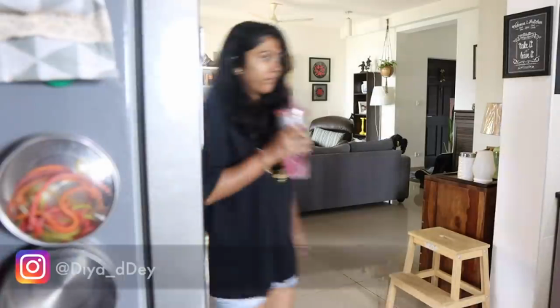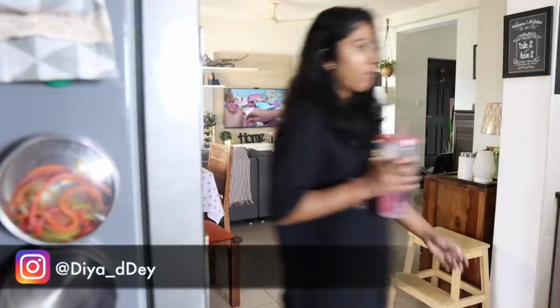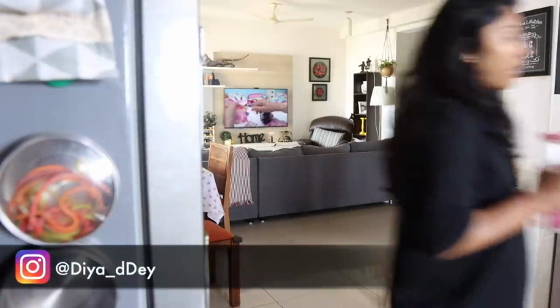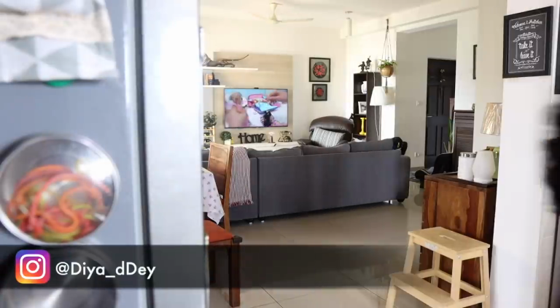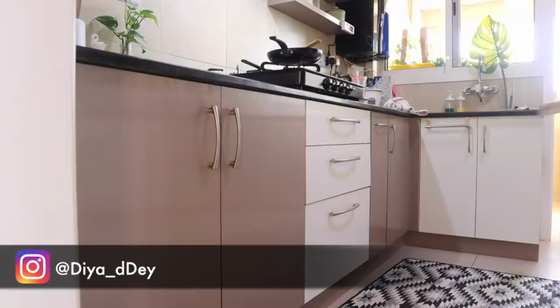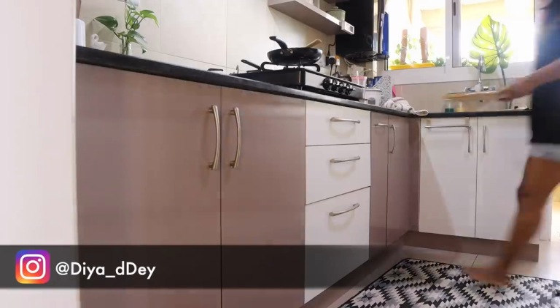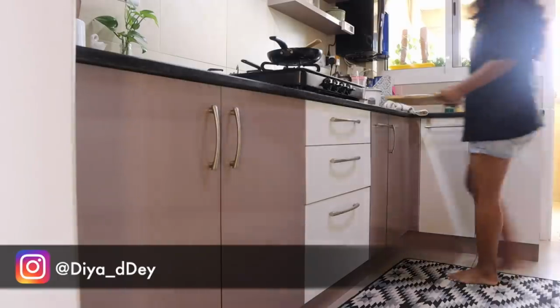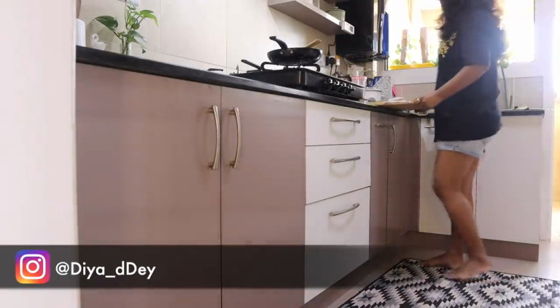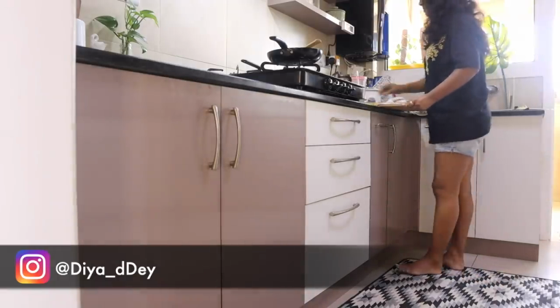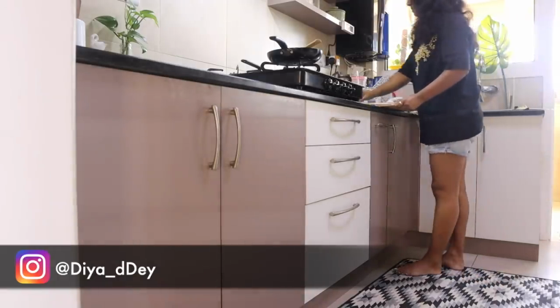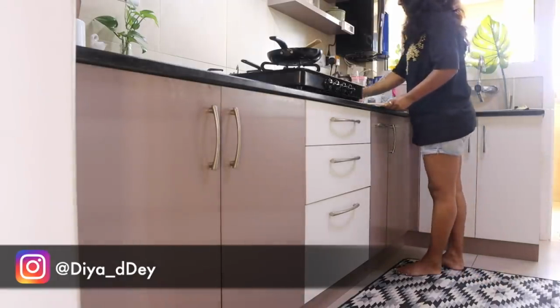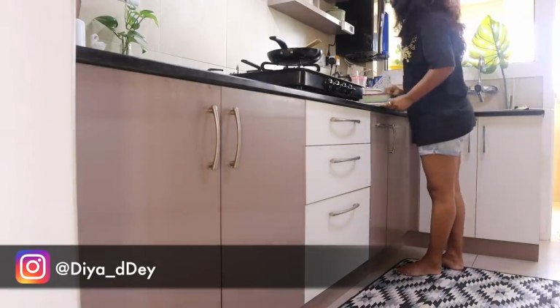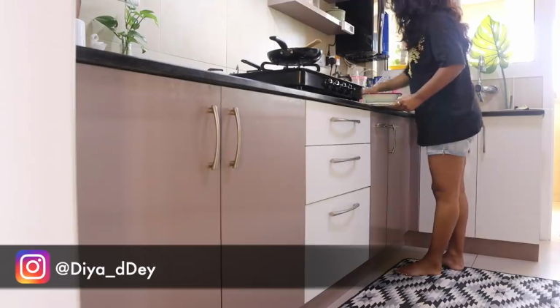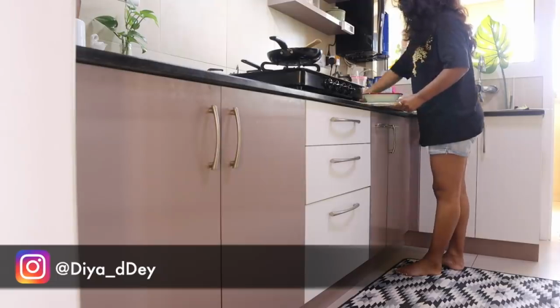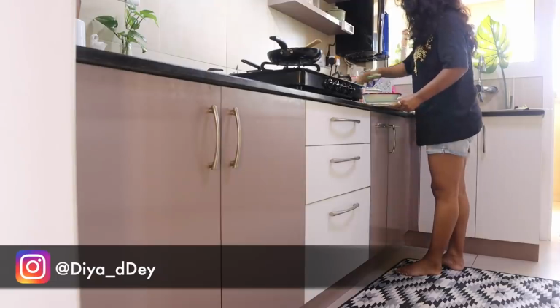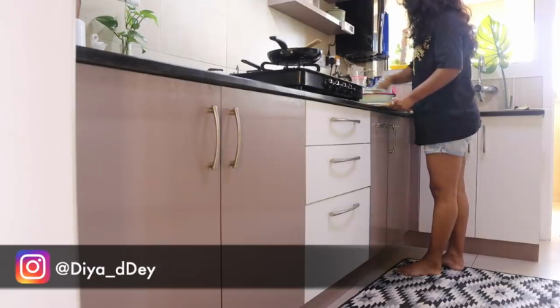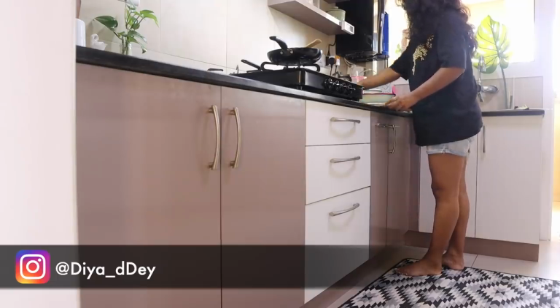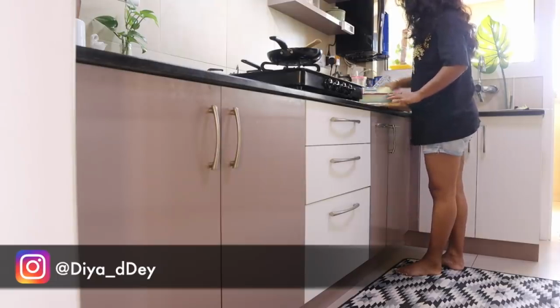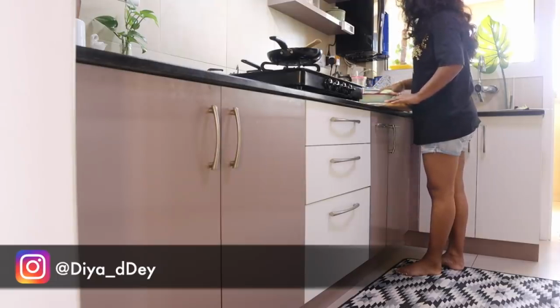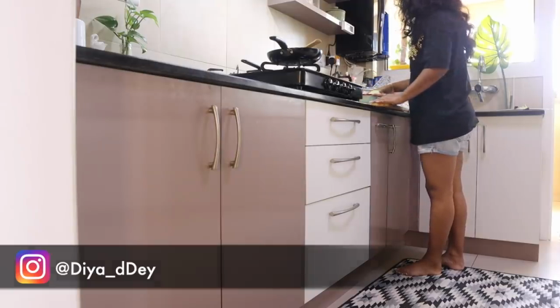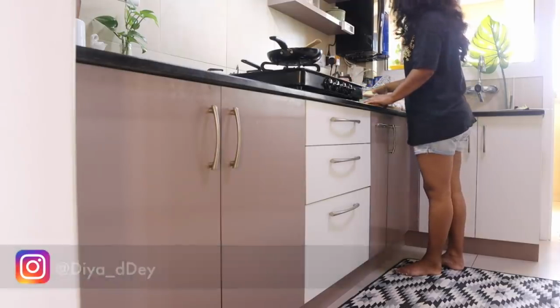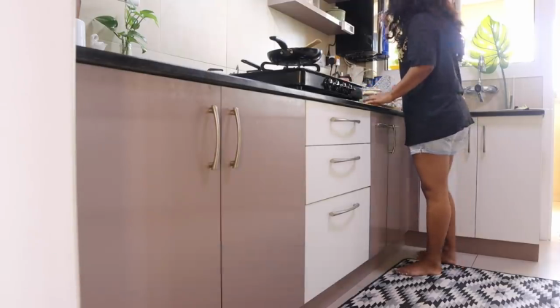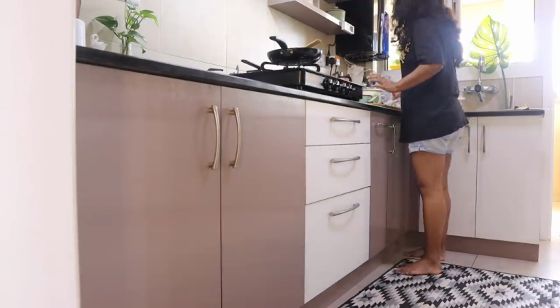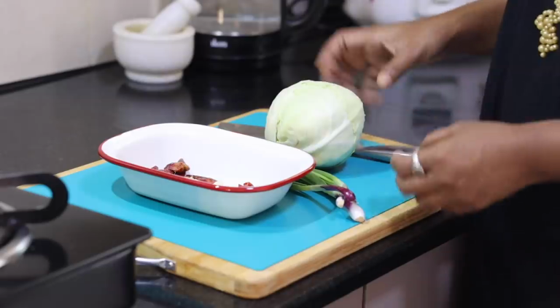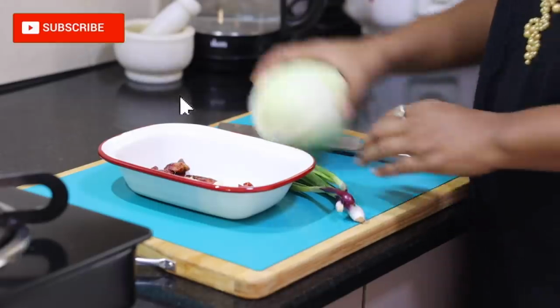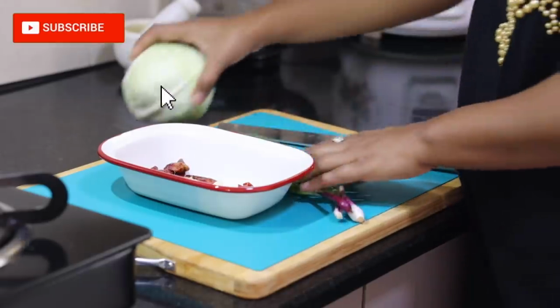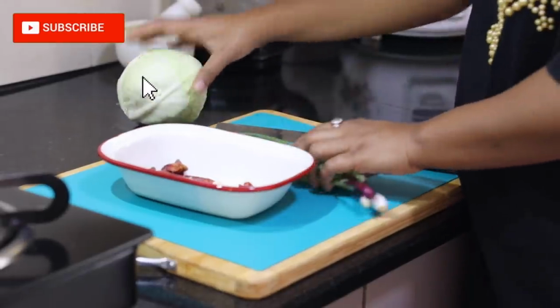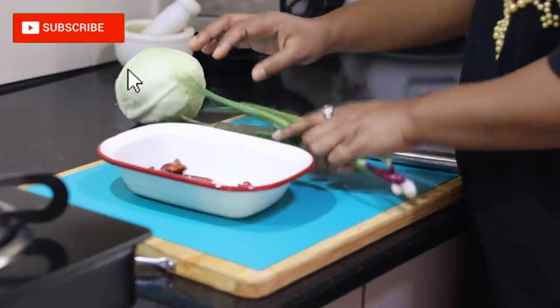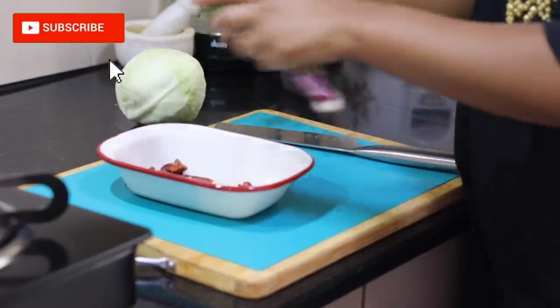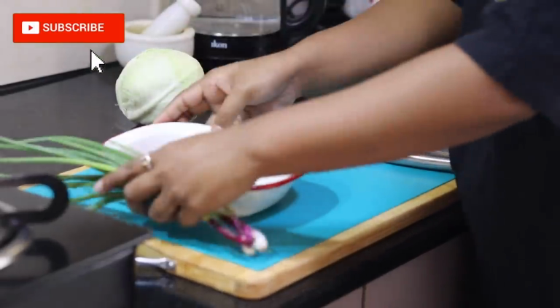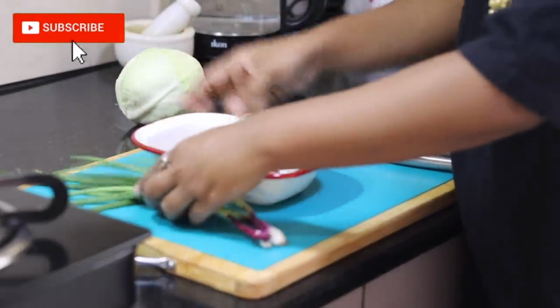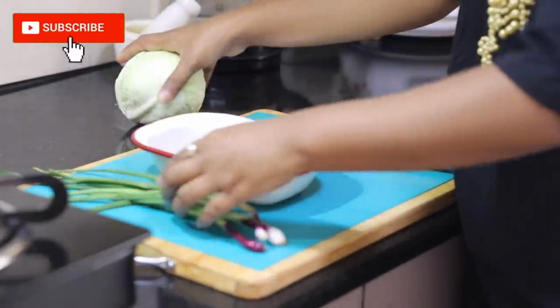Hi all, hope you guys are doing well. This time I wanted to make something different. These recipes are close to my heart as I learned them while we were living in China and travelling across the far east and south-east Asia.